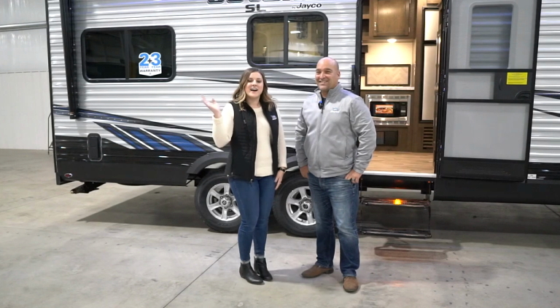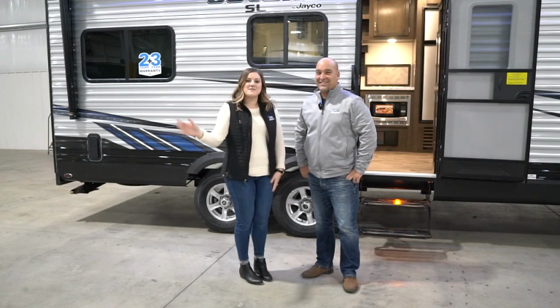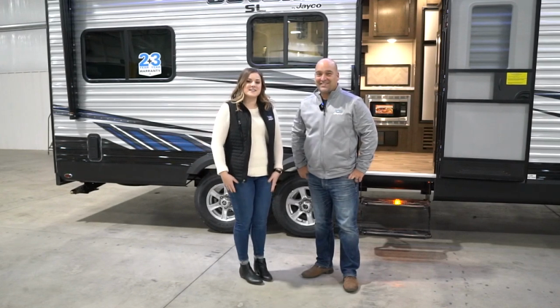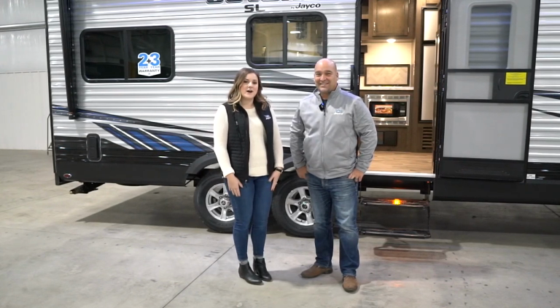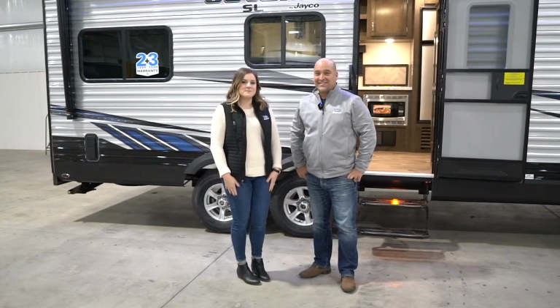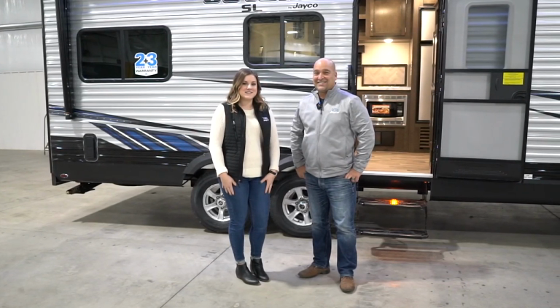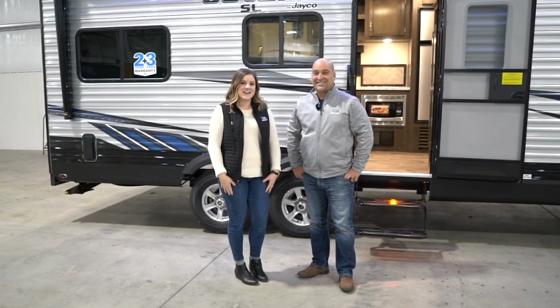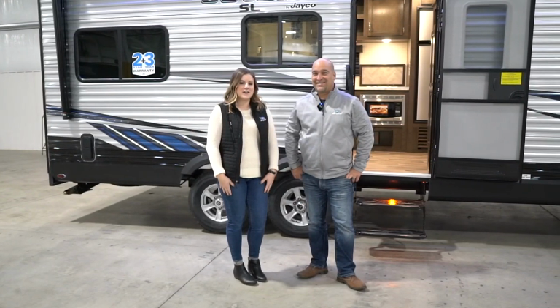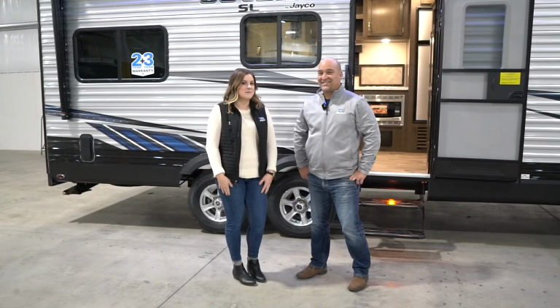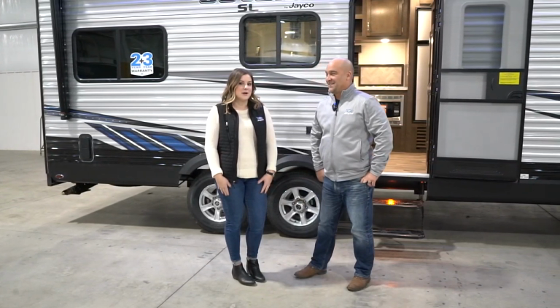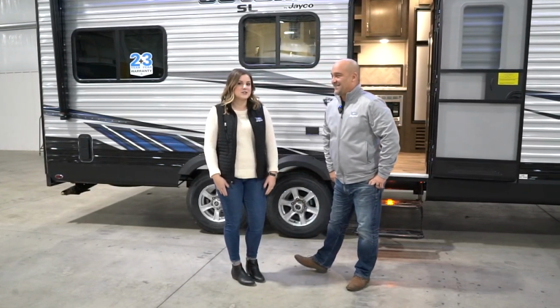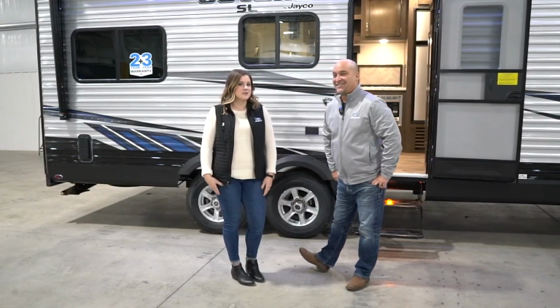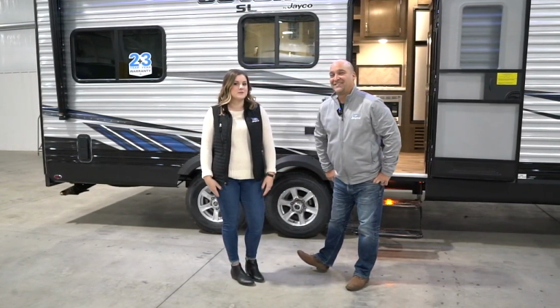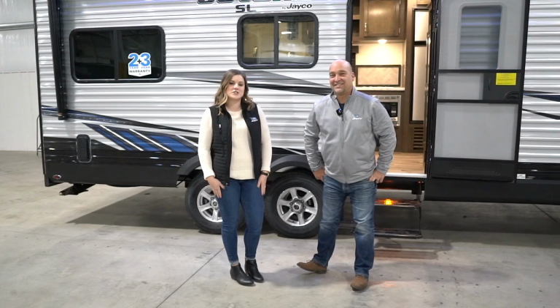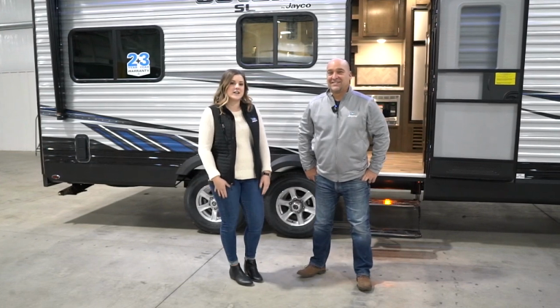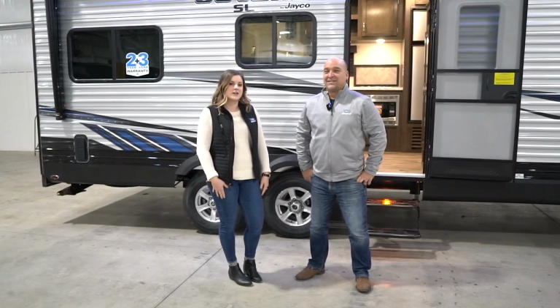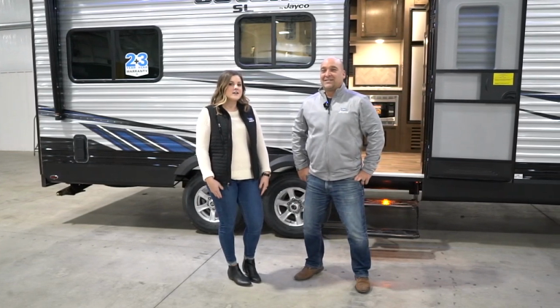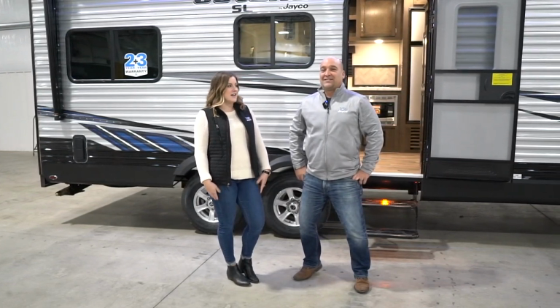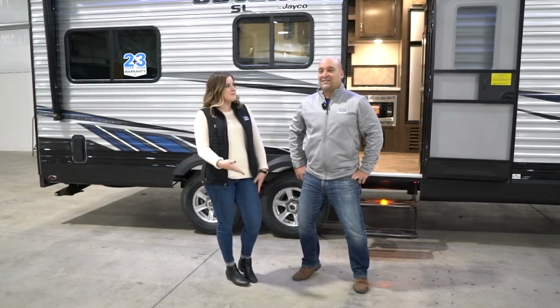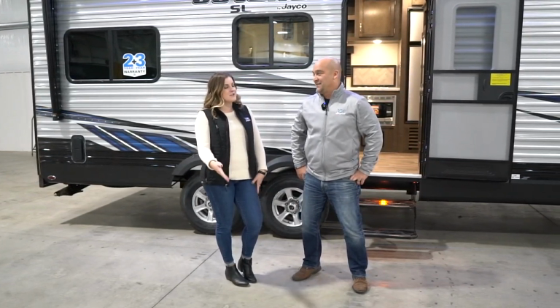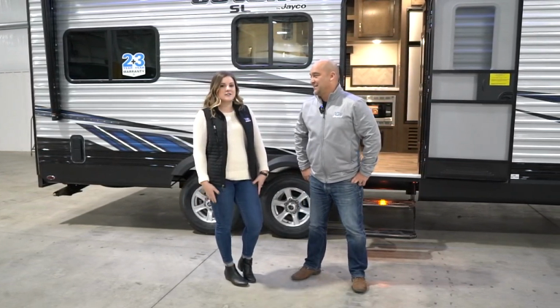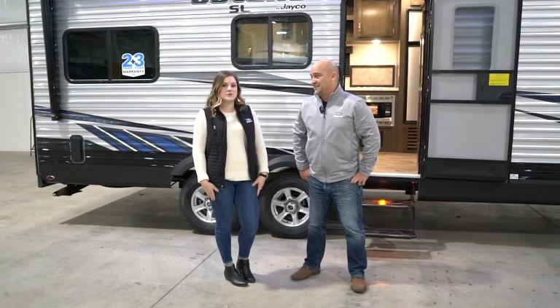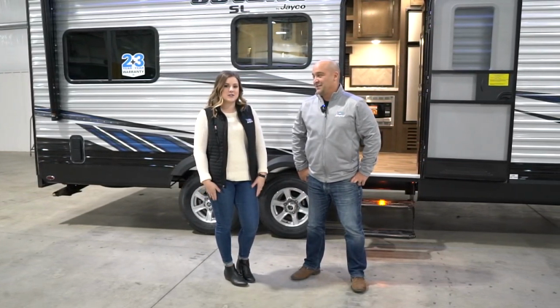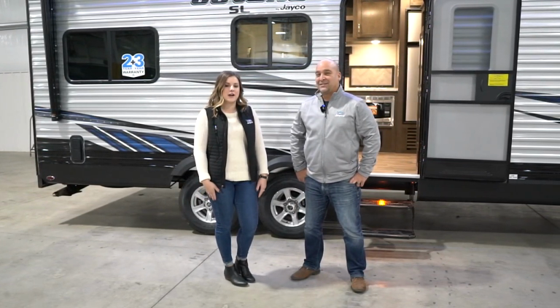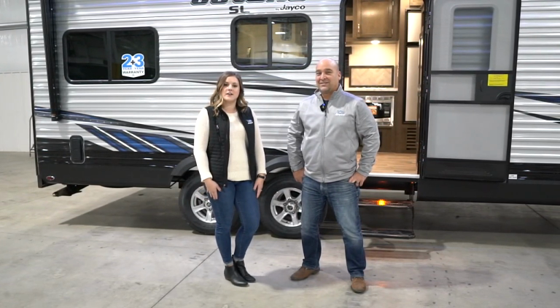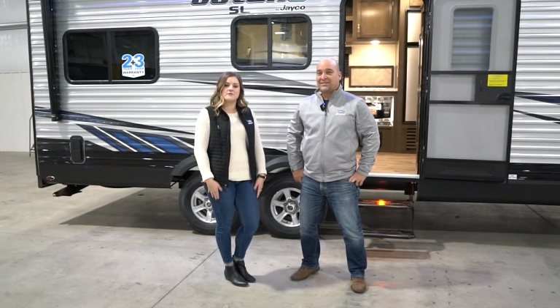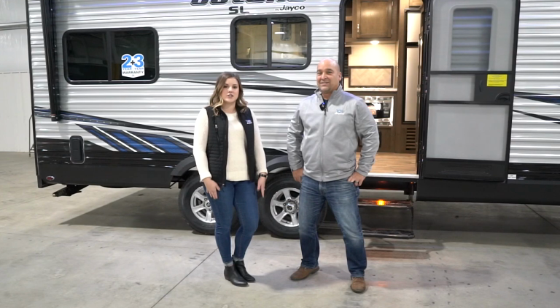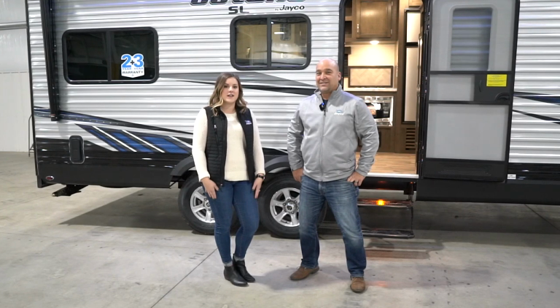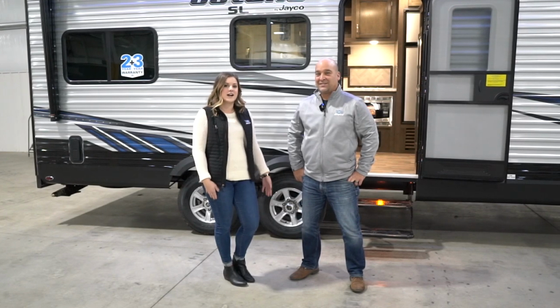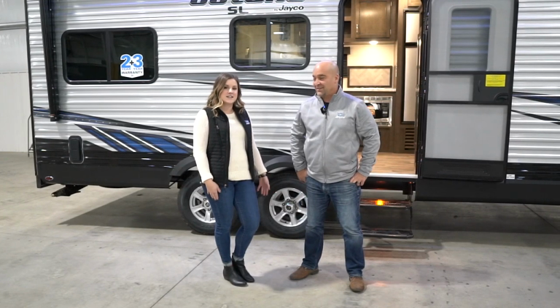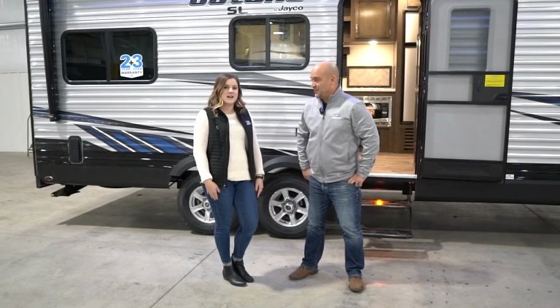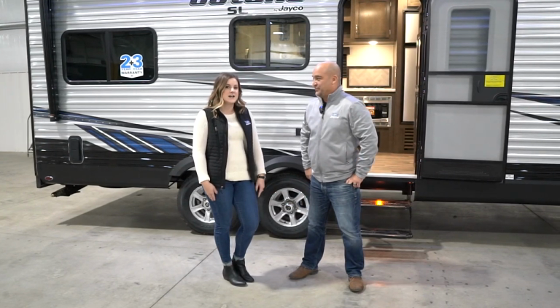Hi everyone, thanks for watching. My name is Laken Harrow and I am the brand manager for the Towables division here at Jayco. Today I'm with Matt Fisher, the Director of Product Development for the Jayflight and Octane SL line.